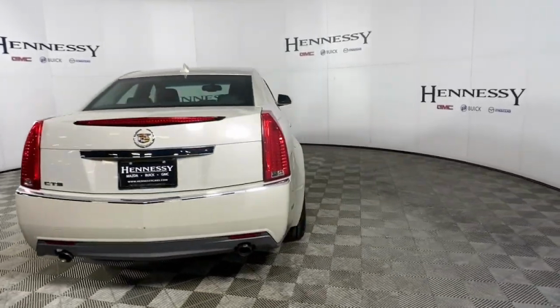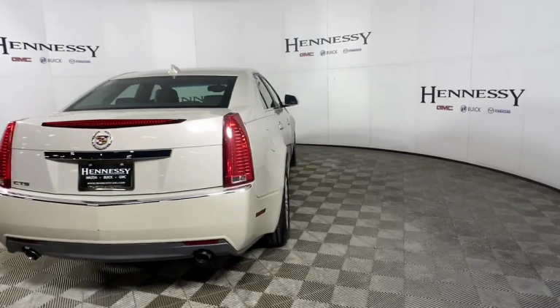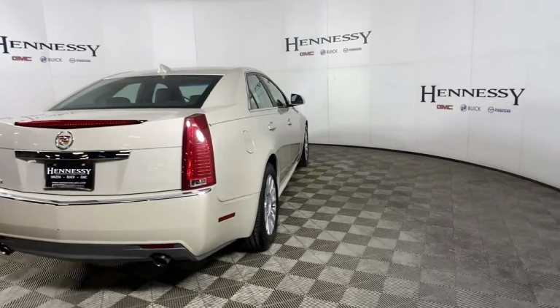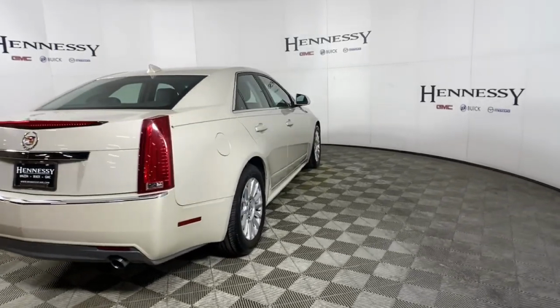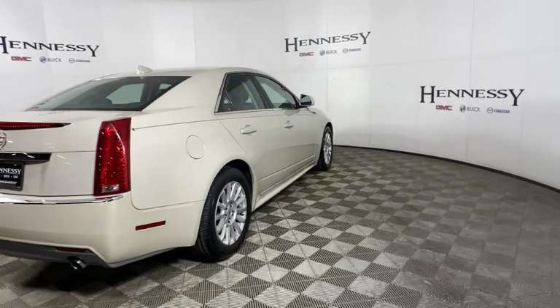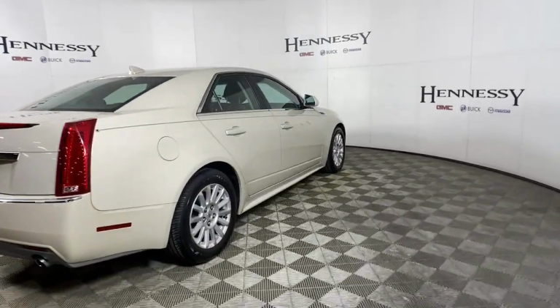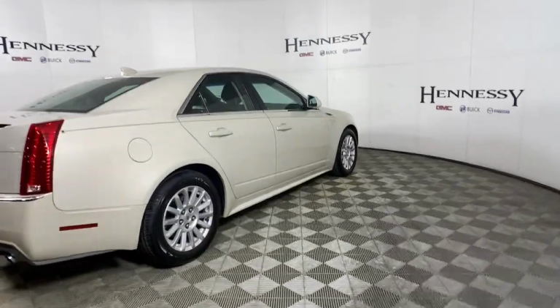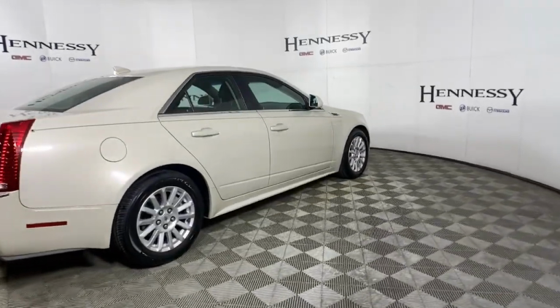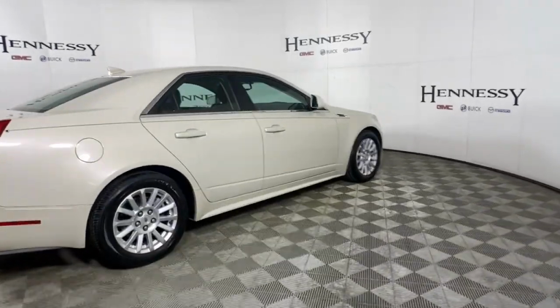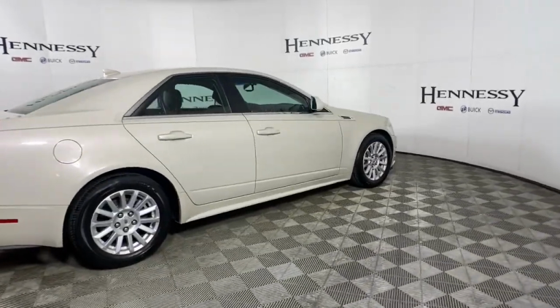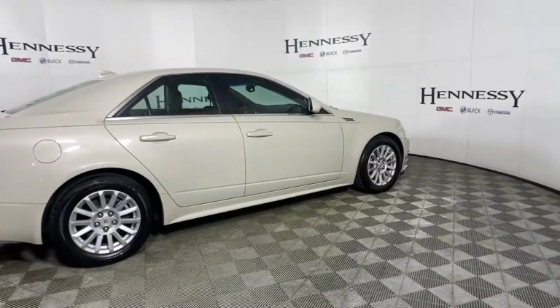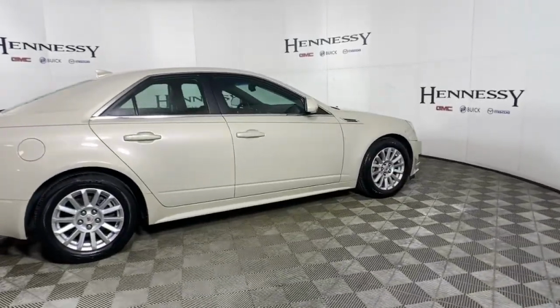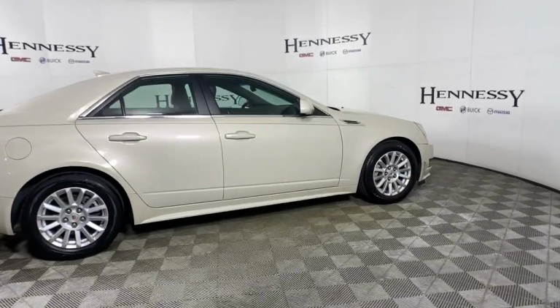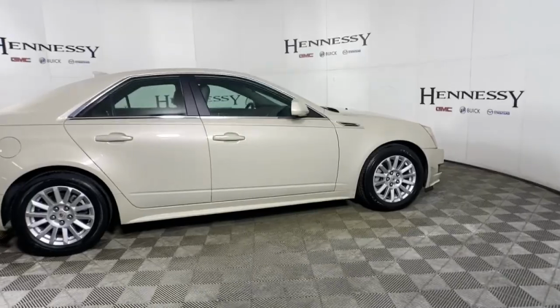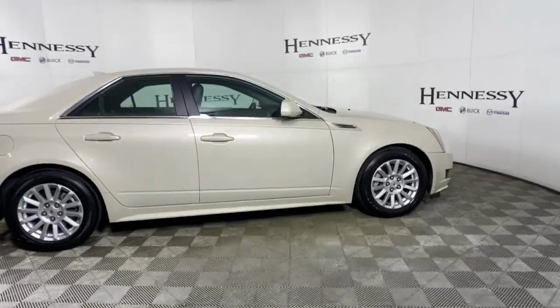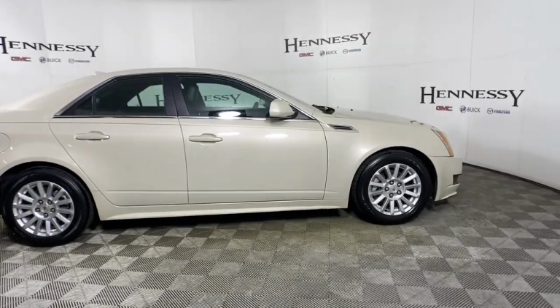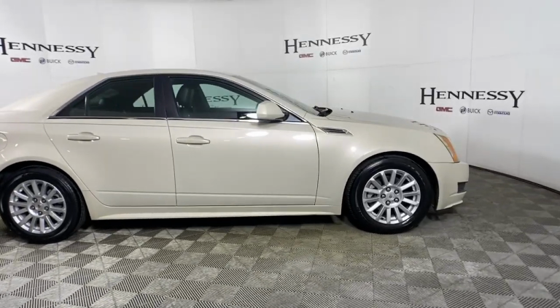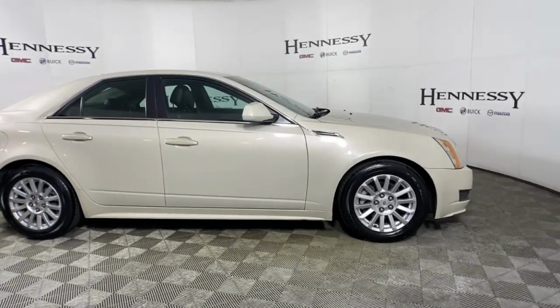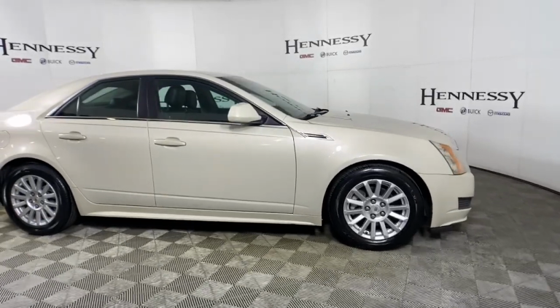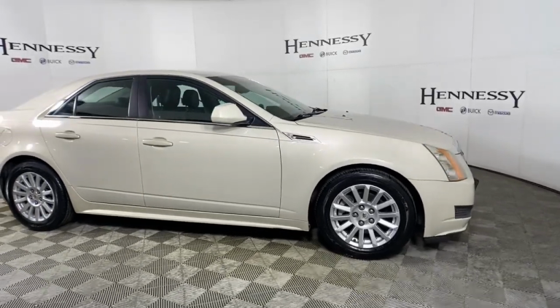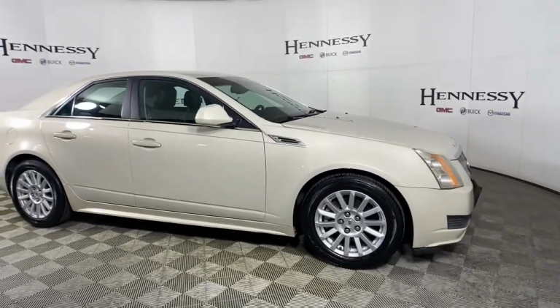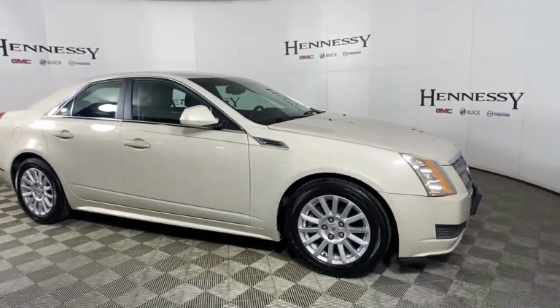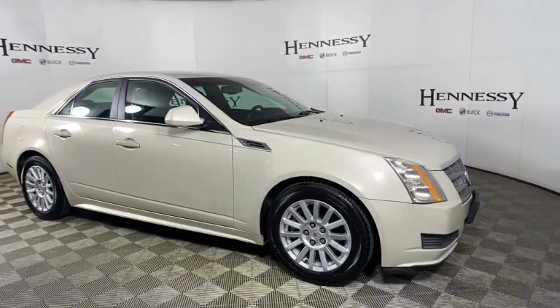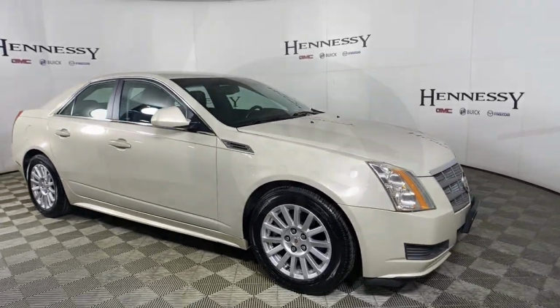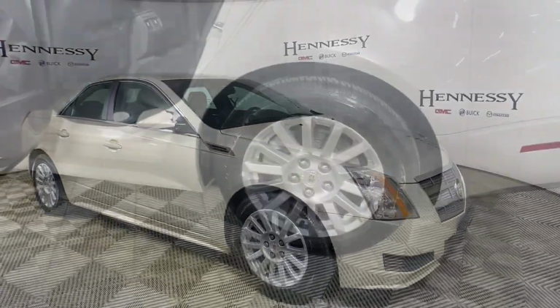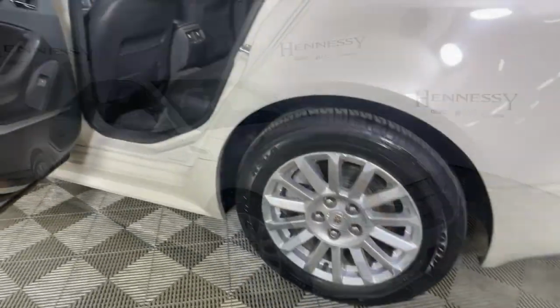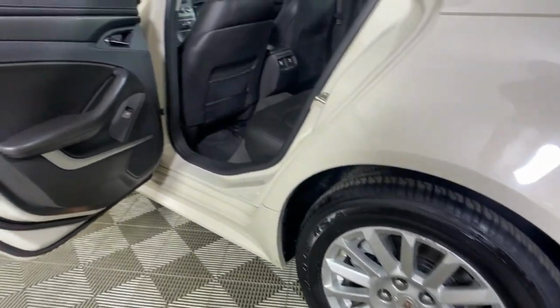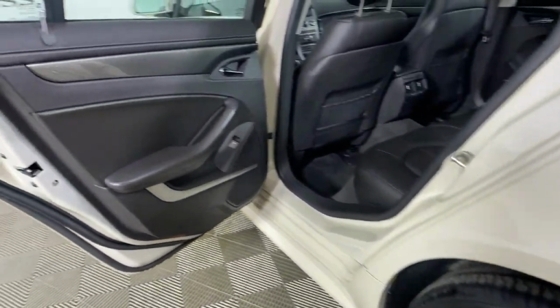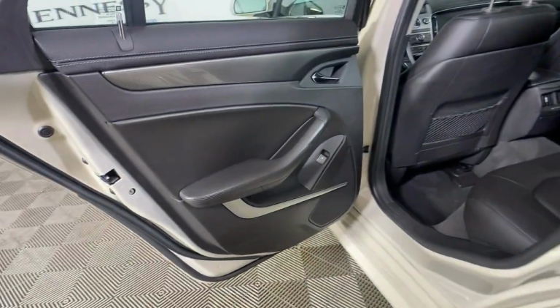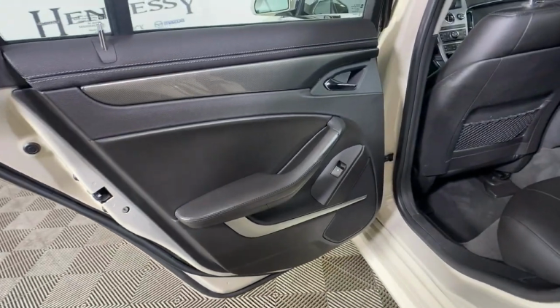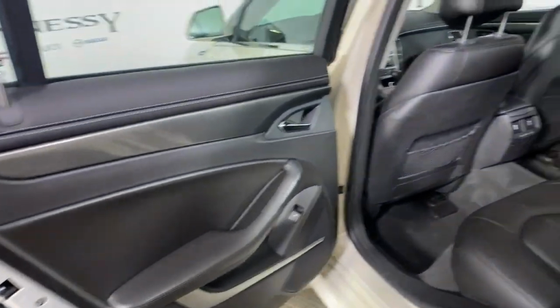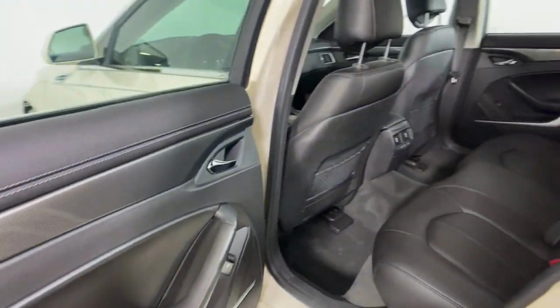The following are some of this vehicle's highlighted options: keyless entry, electronic stability control, trip computer, power windows, bucket seats, four-wheel disc brakes, and power steering.